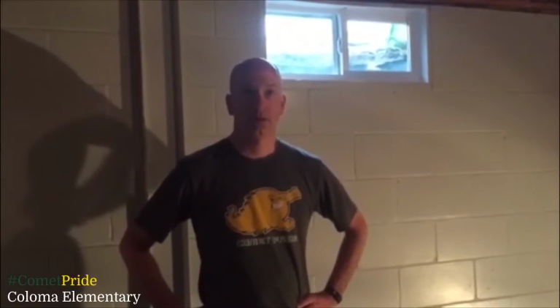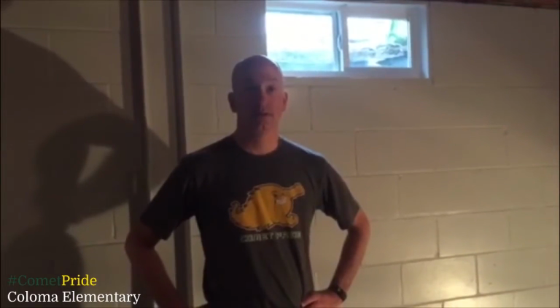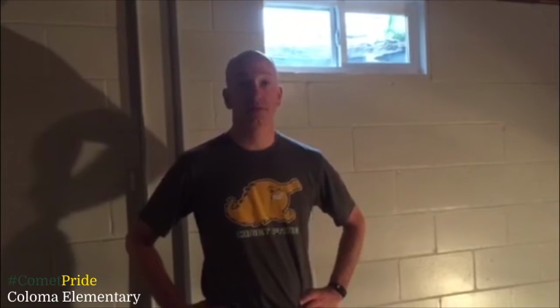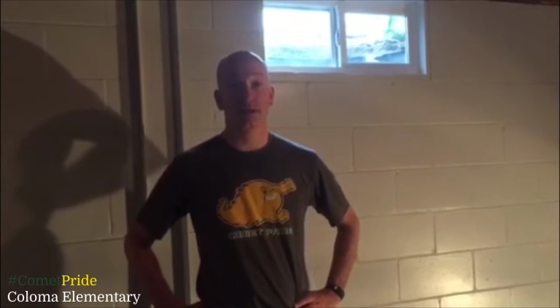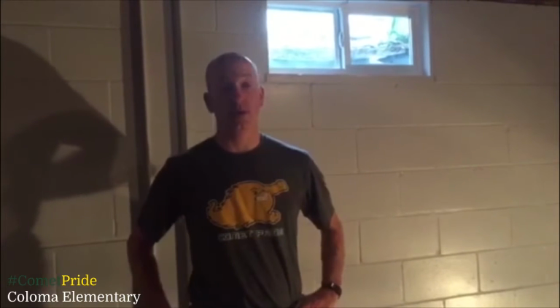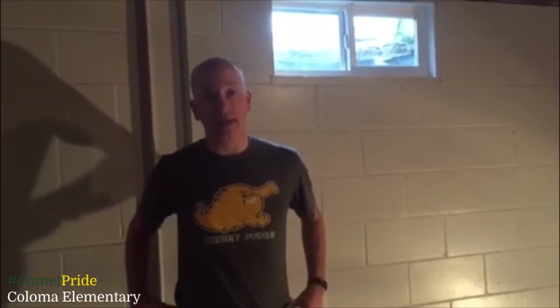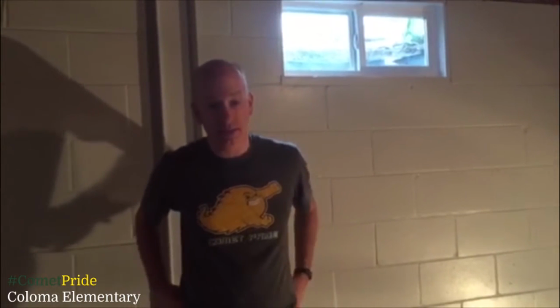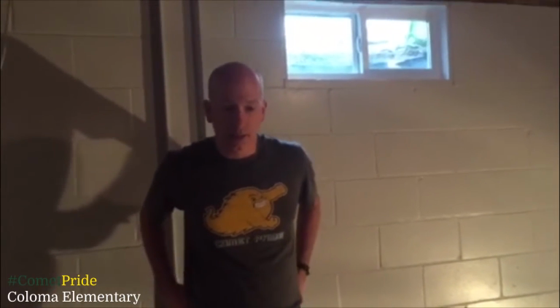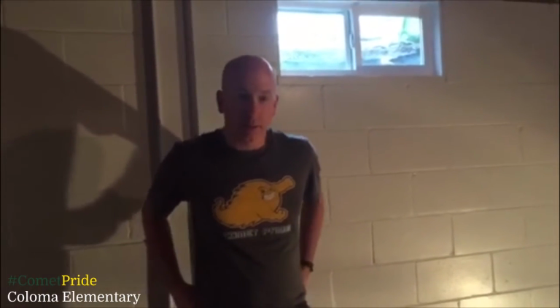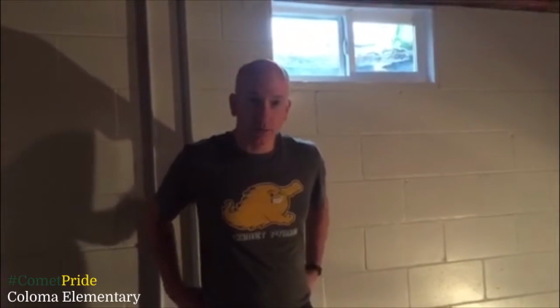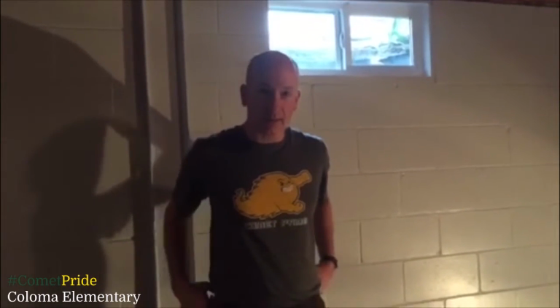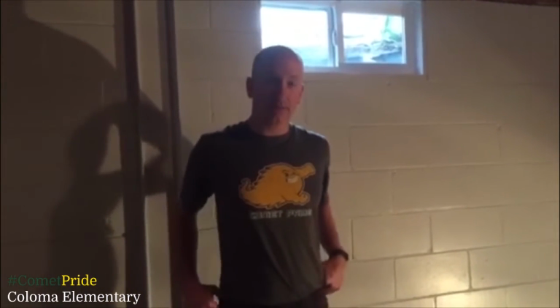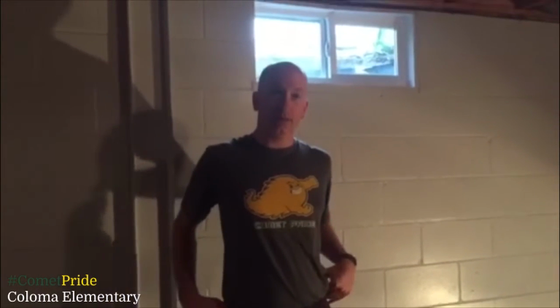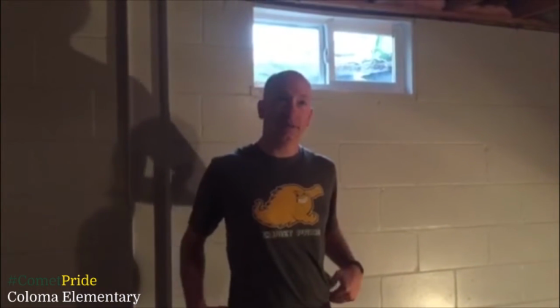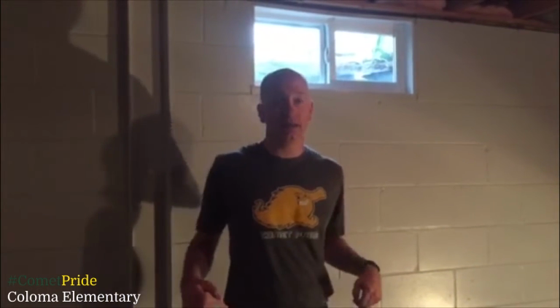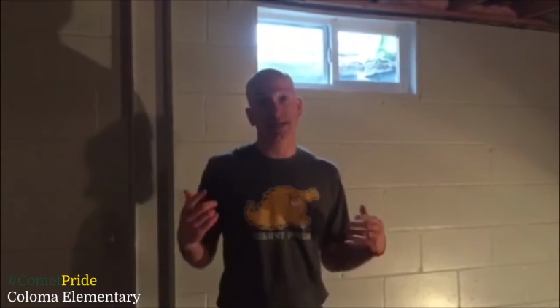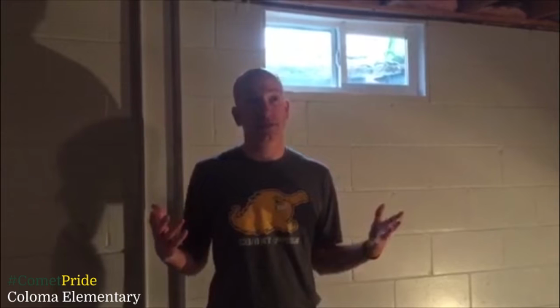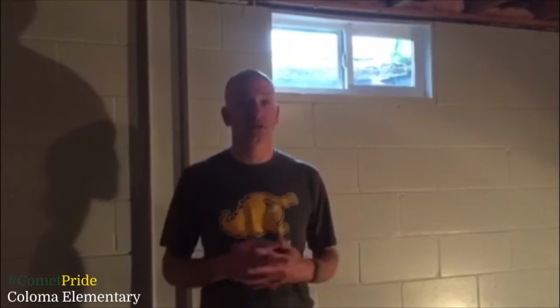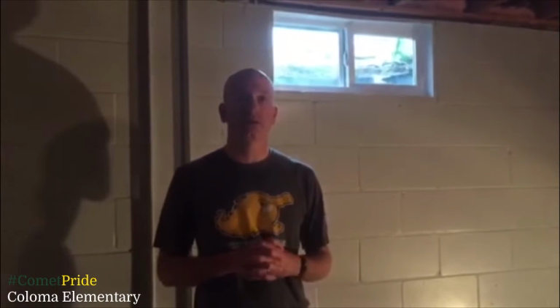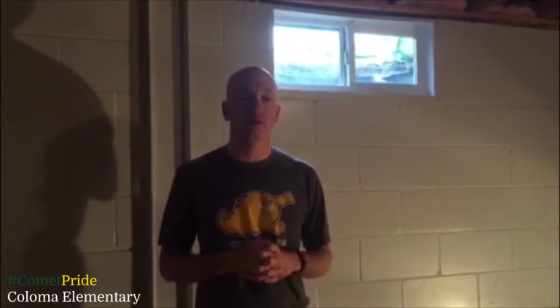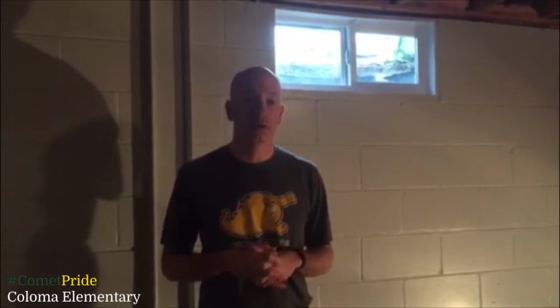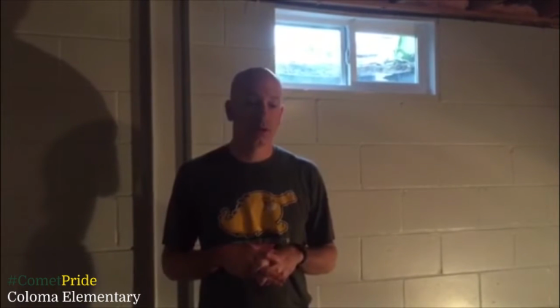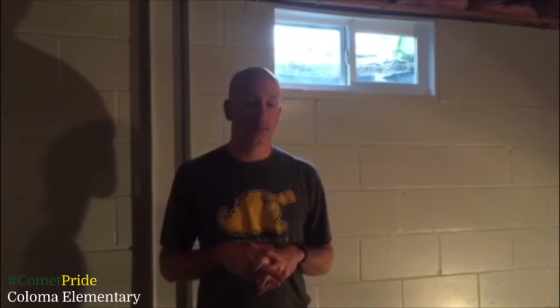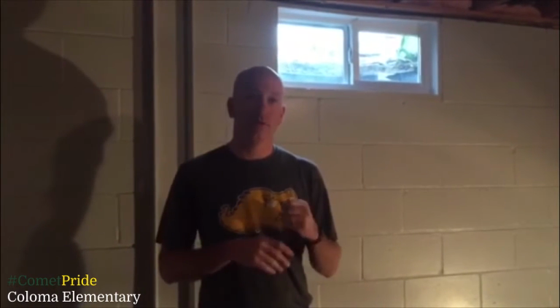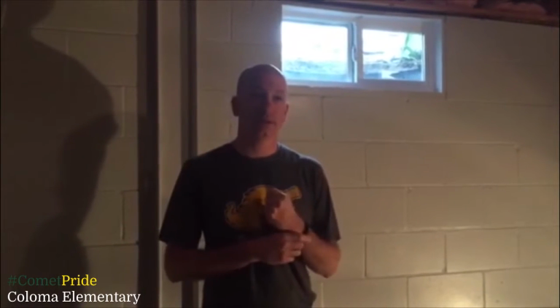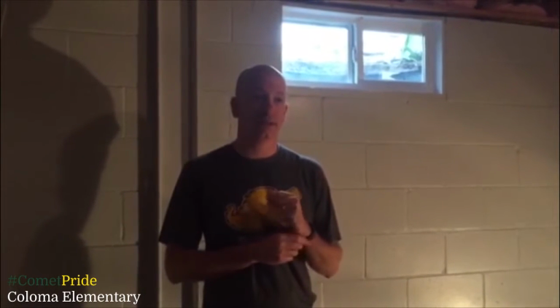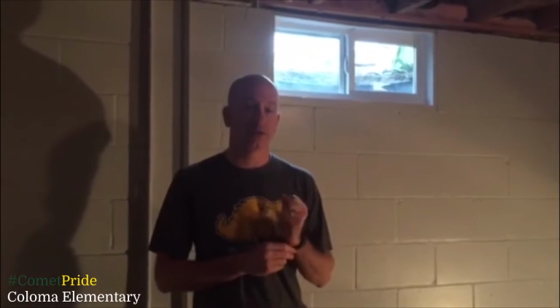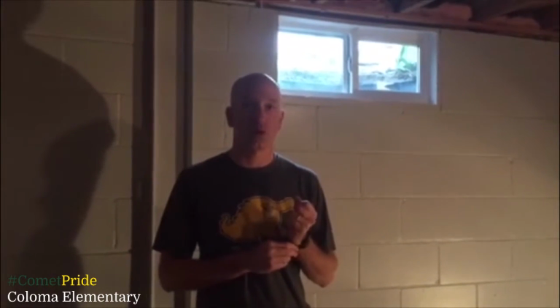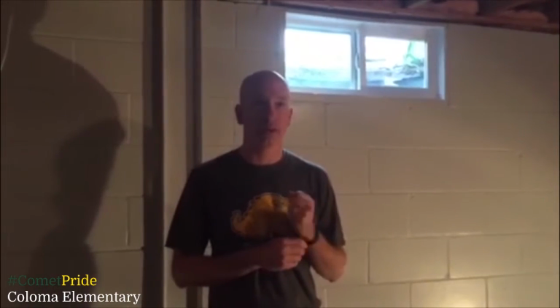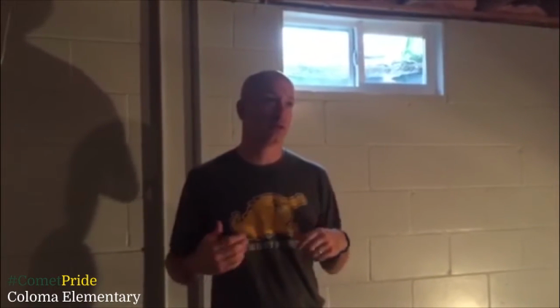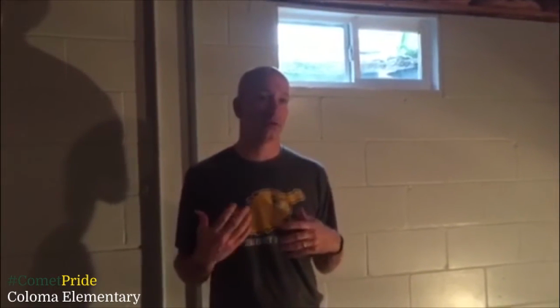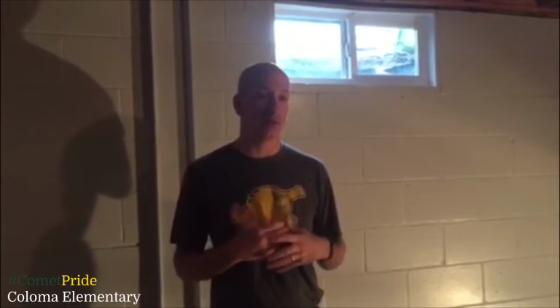Hey, this is Mr. Vane. Welcome back, my Coloma Comets. Today, another activity that you can do at home. Our focus on this activity is rolling, rolling the ball.